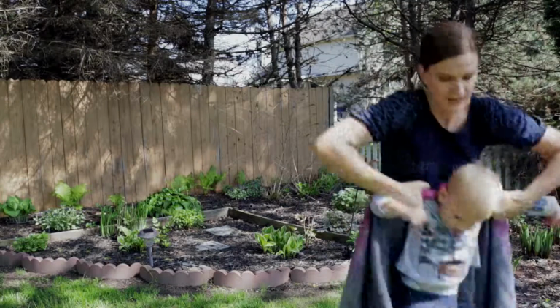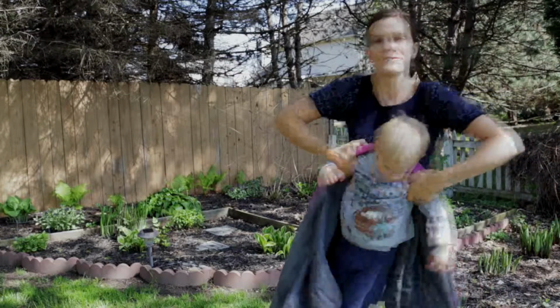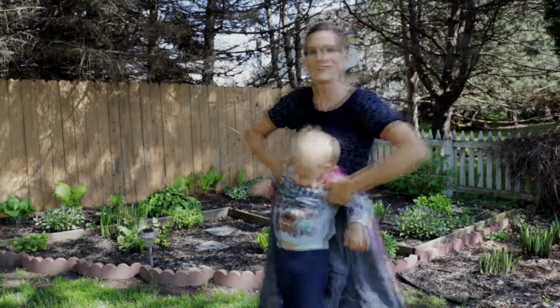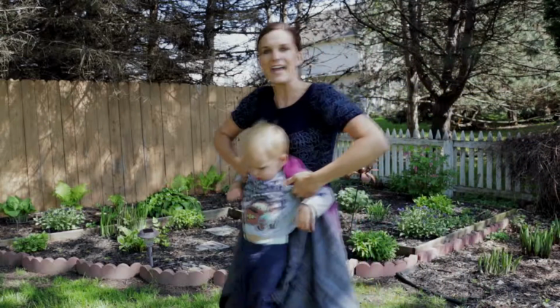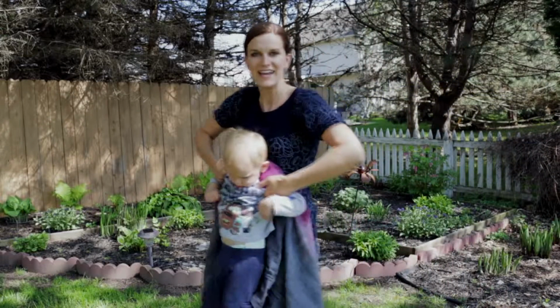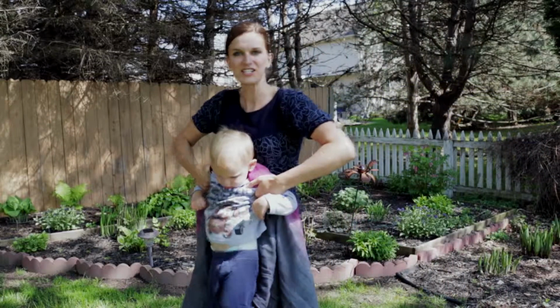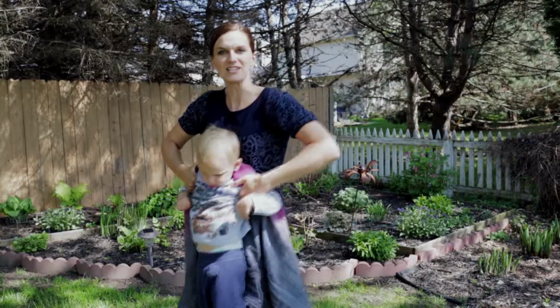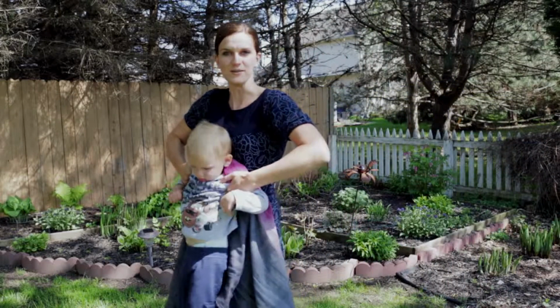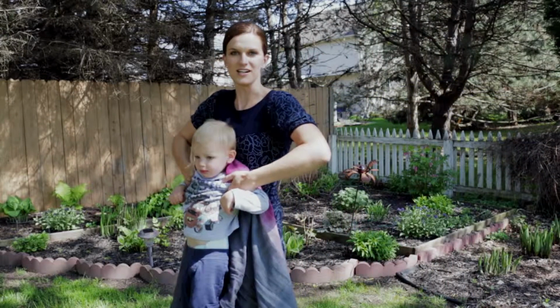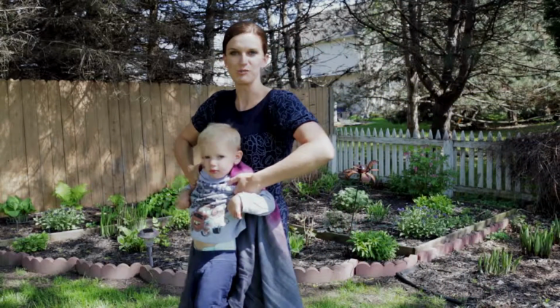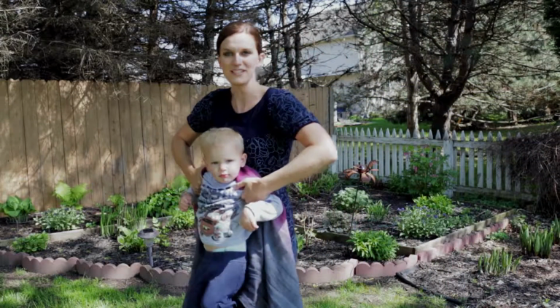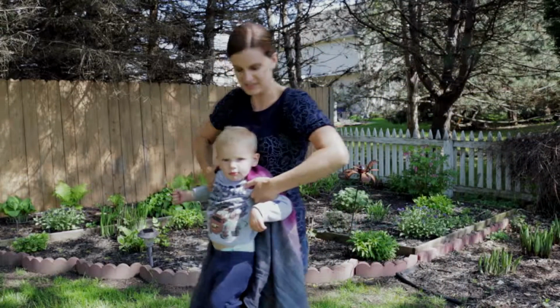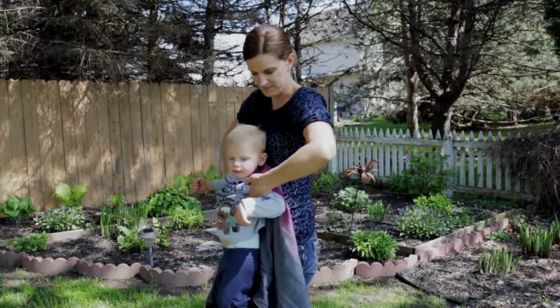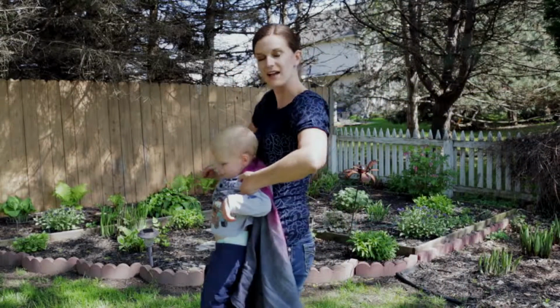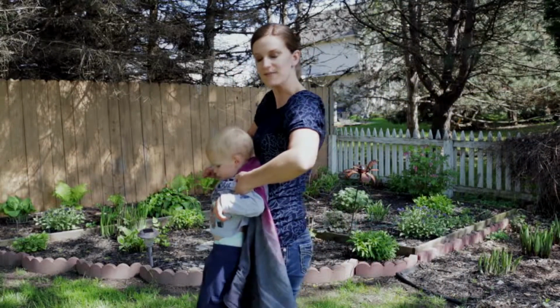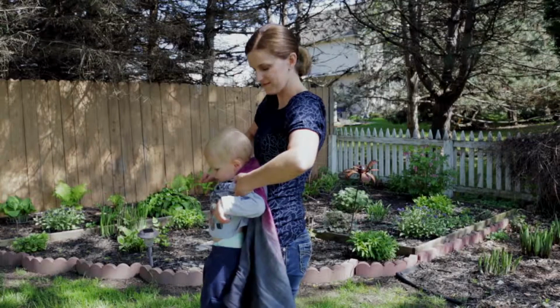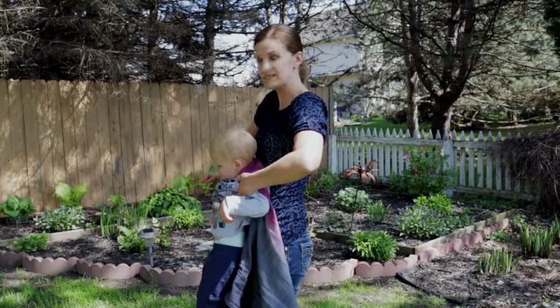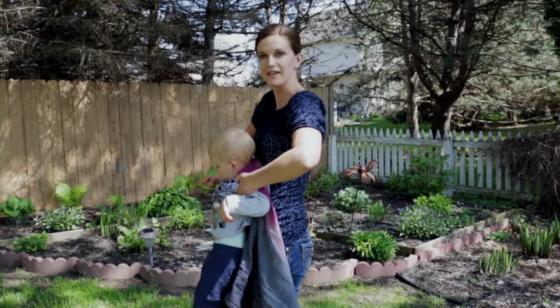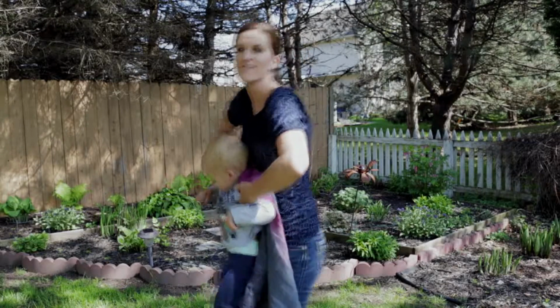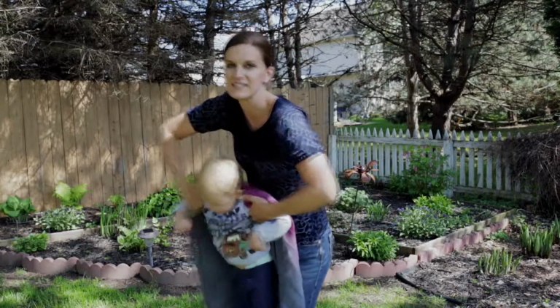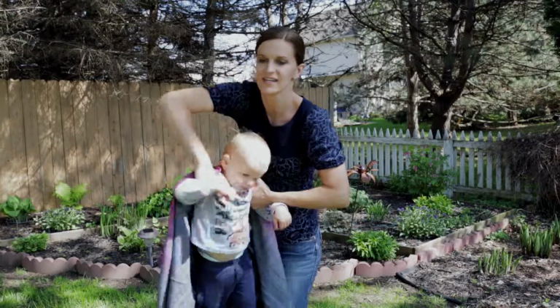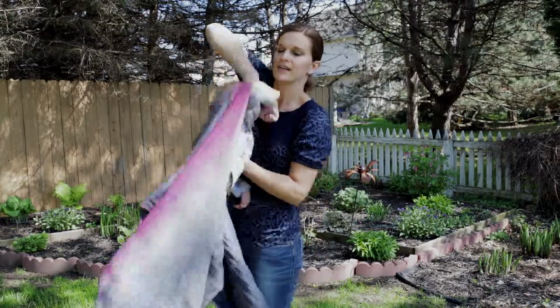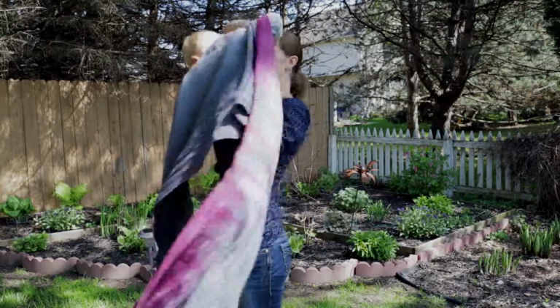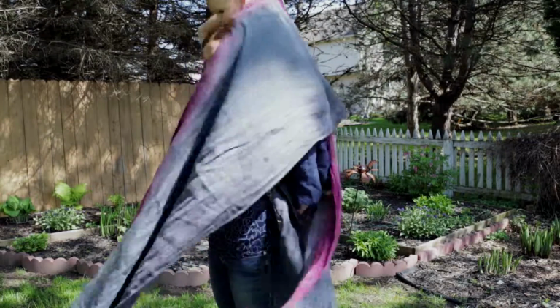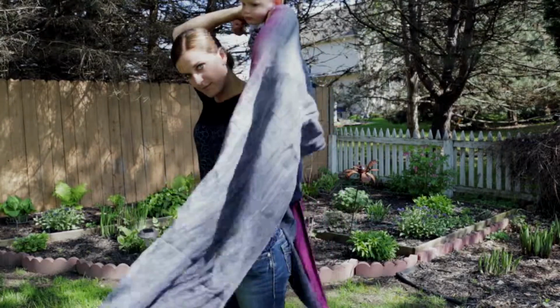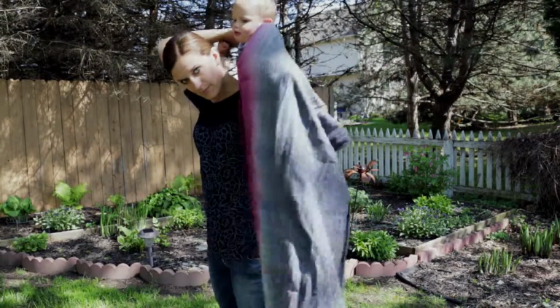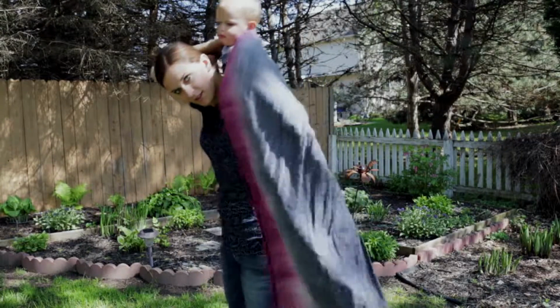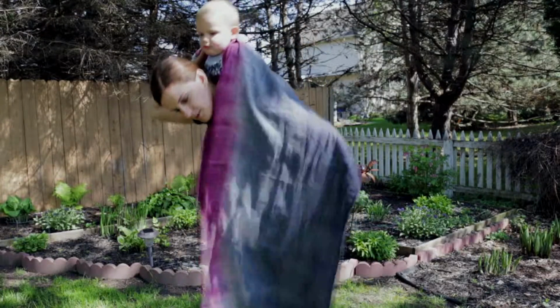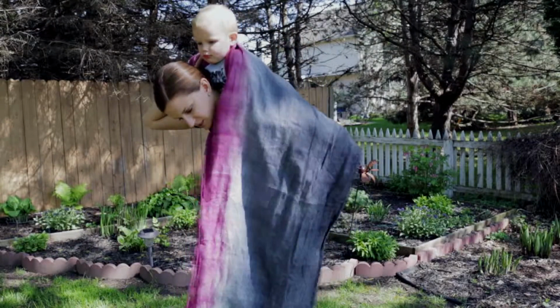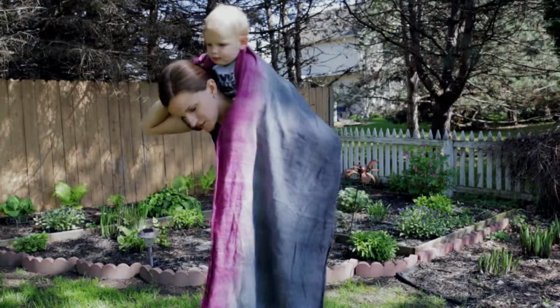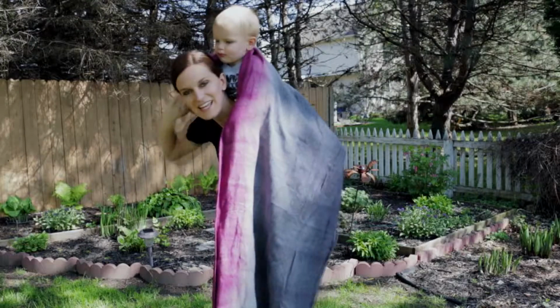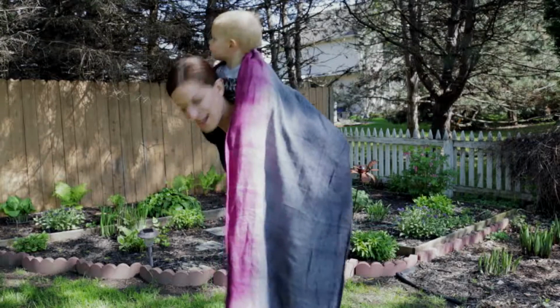With my little guy I like to do what's called the Superman toss, so I have his back facing me and I simply throw him over my shoulder just like that.